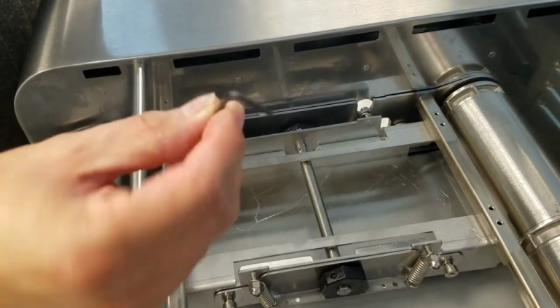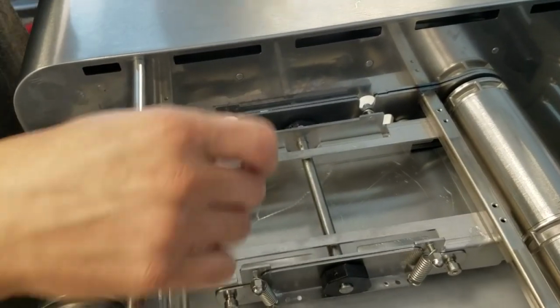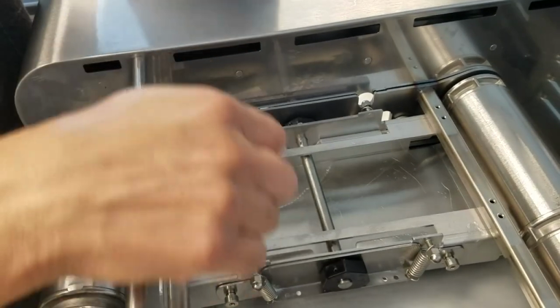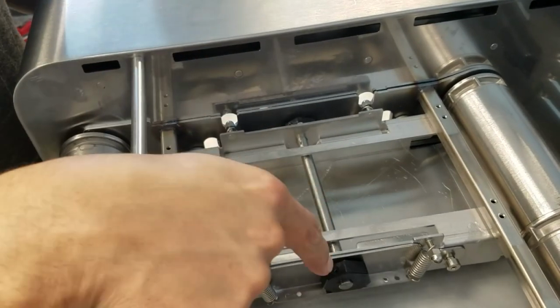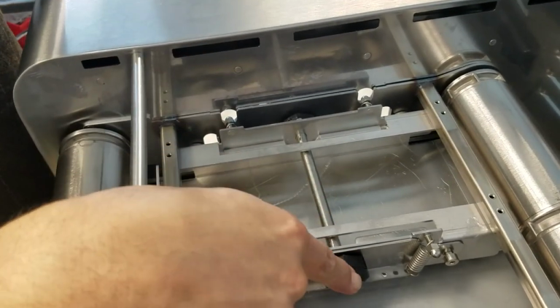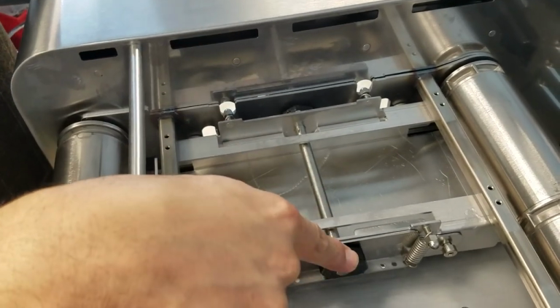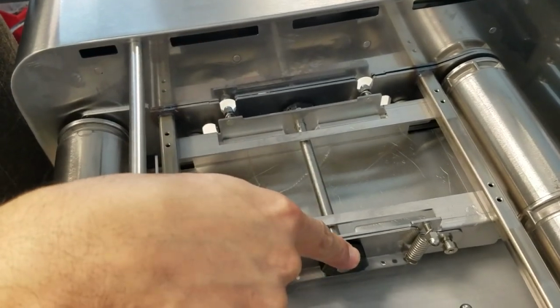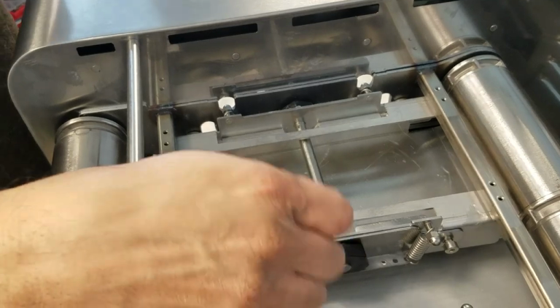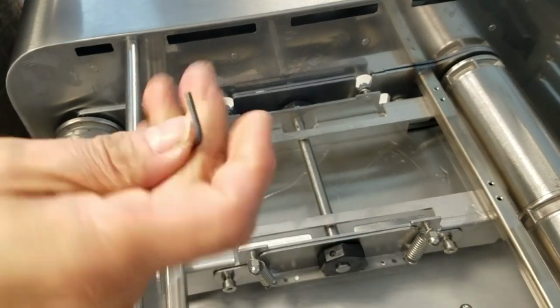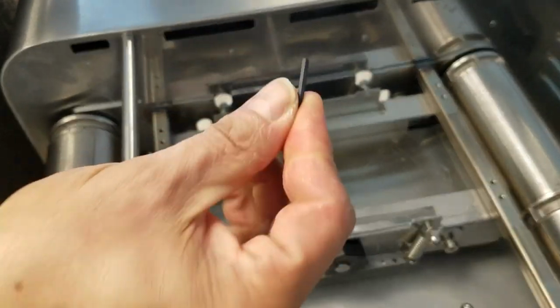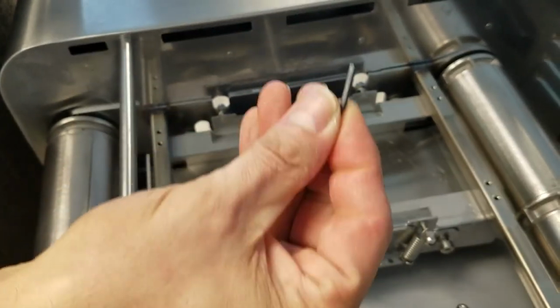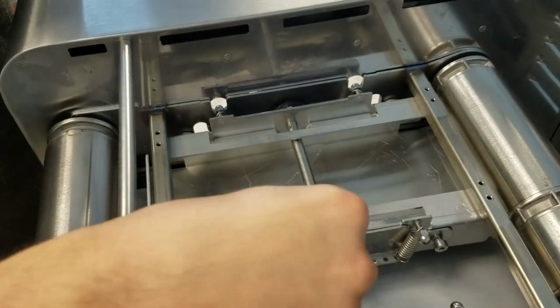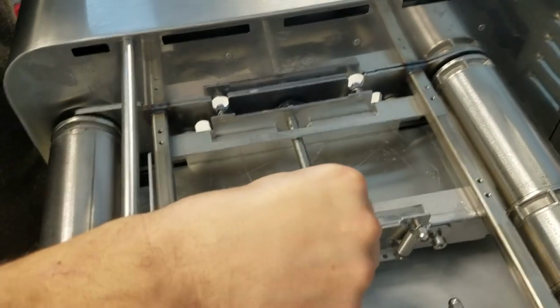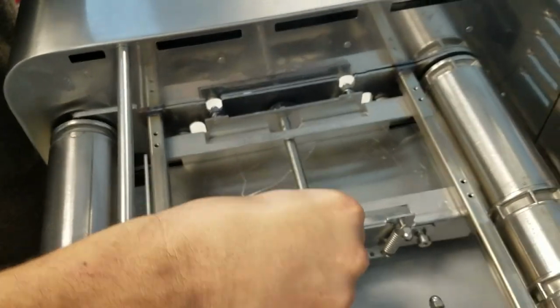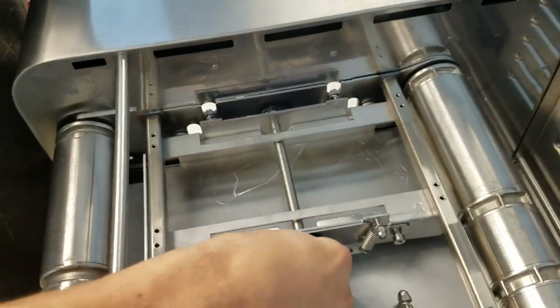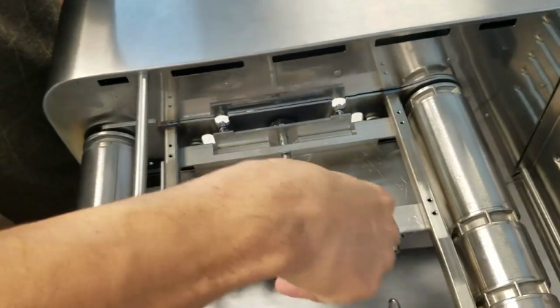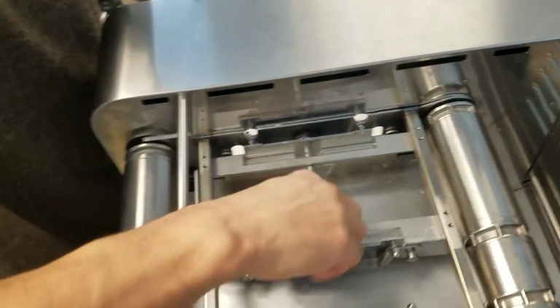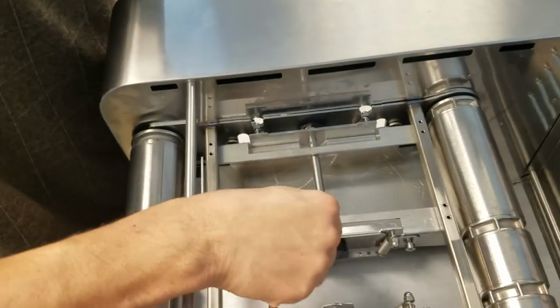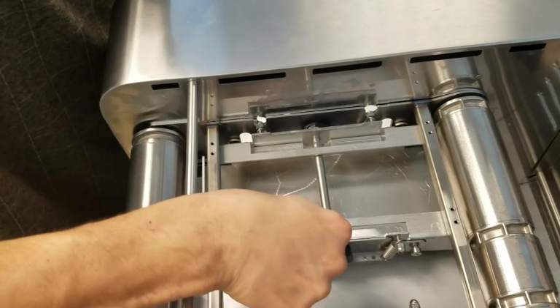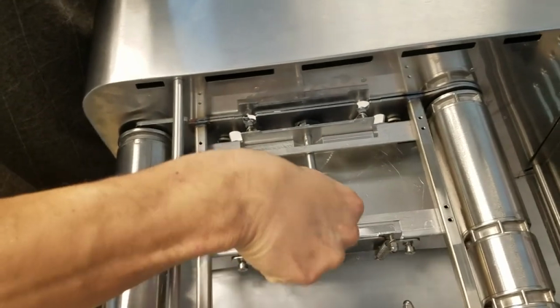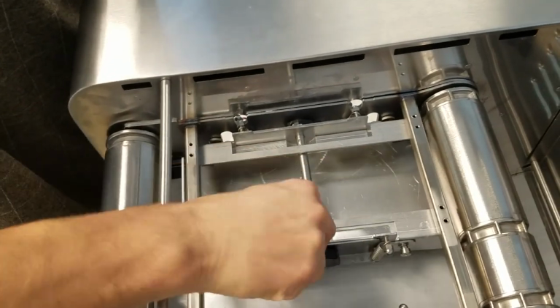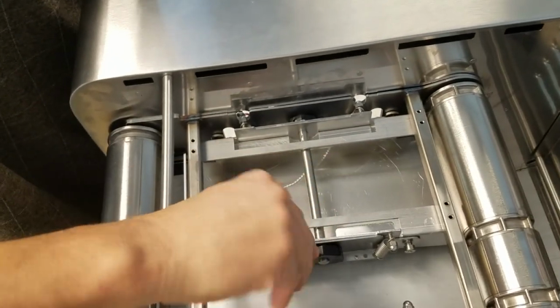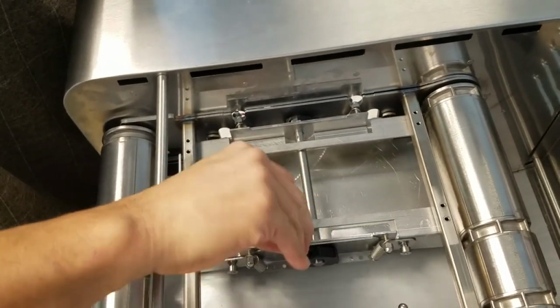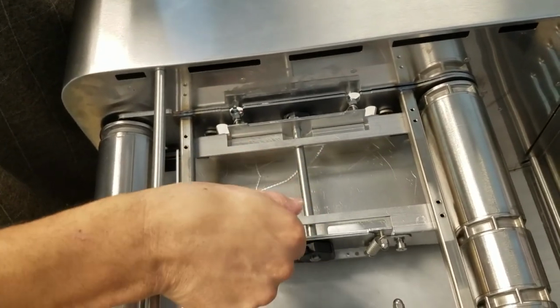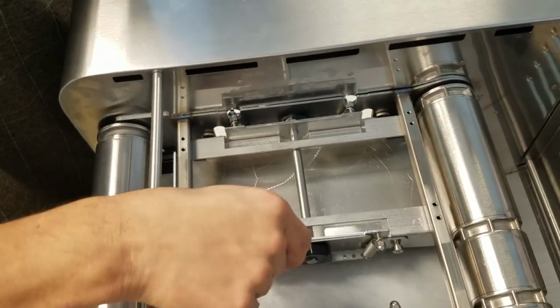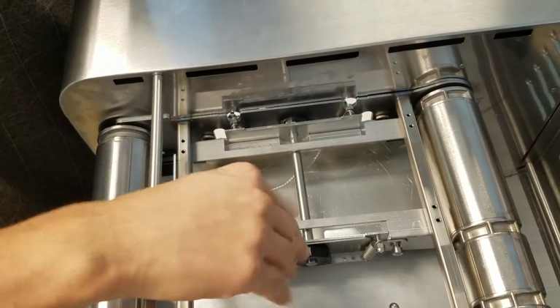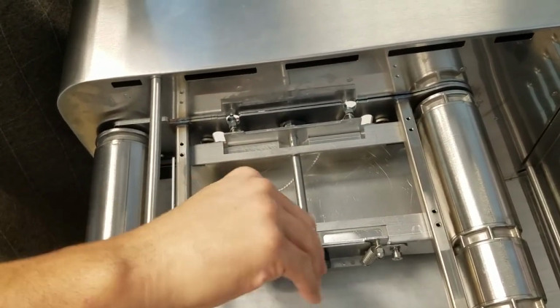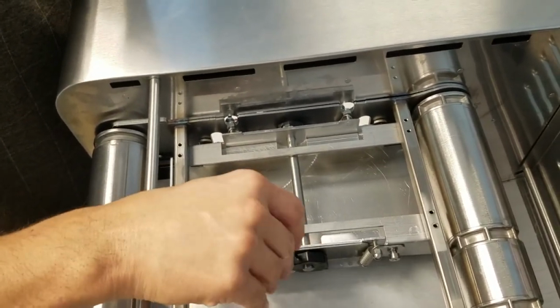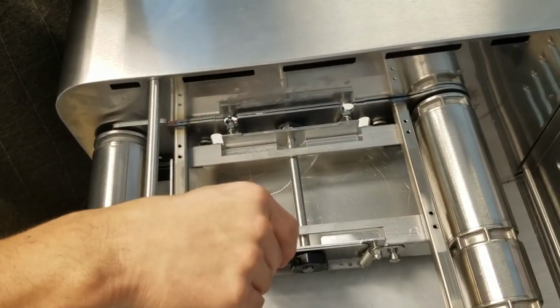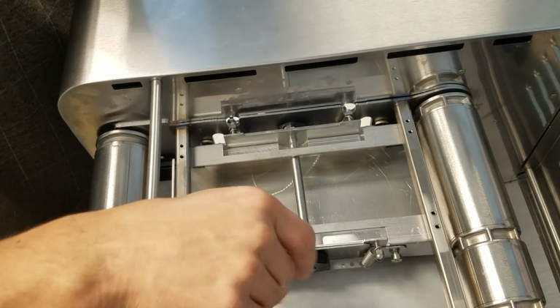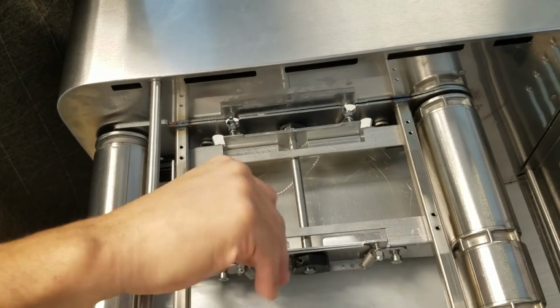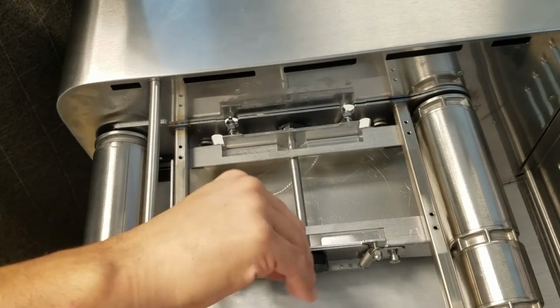Now we are going to start working with the longer shaft side. Take the 3/32 allen key and completely loosen up the set screws until they are completely visible towards the top and protrude slightly.